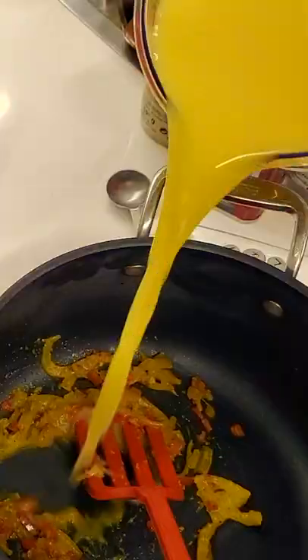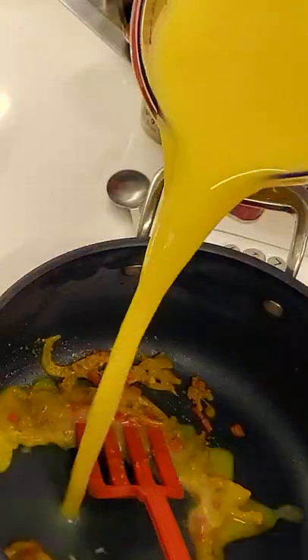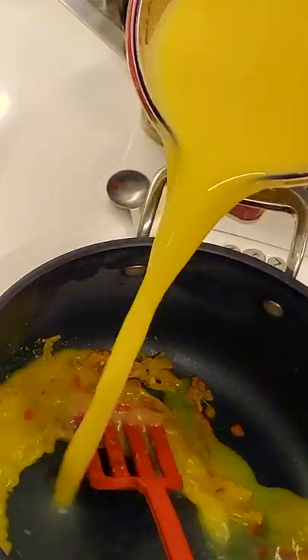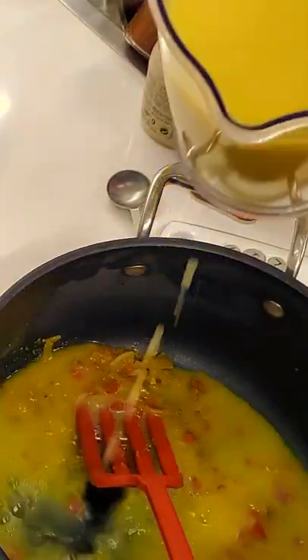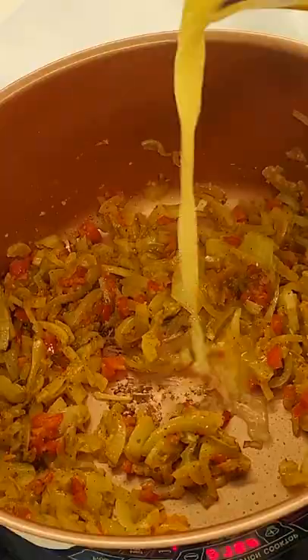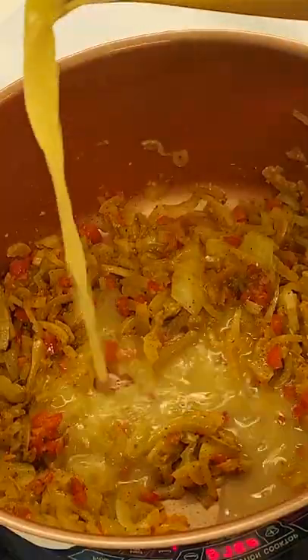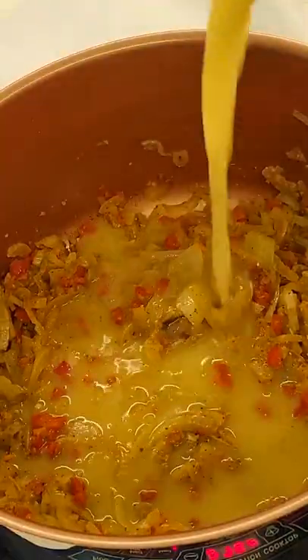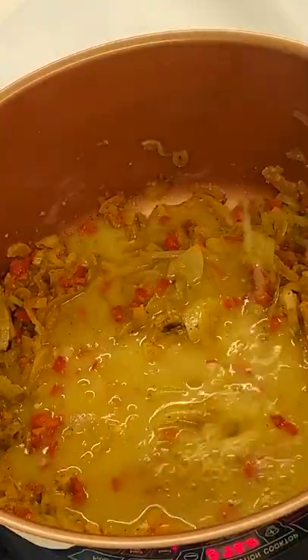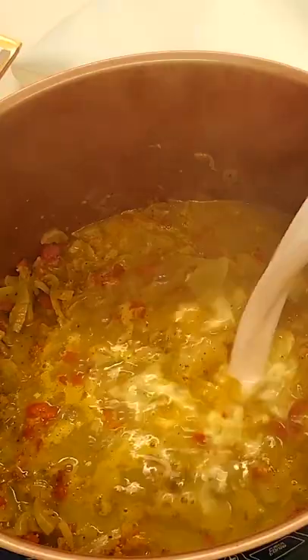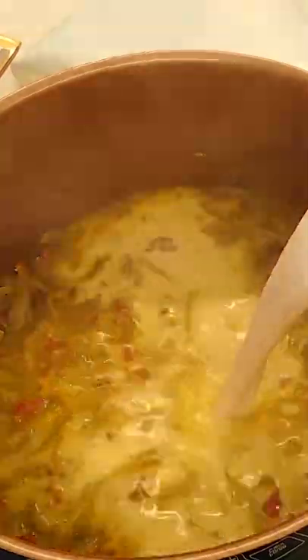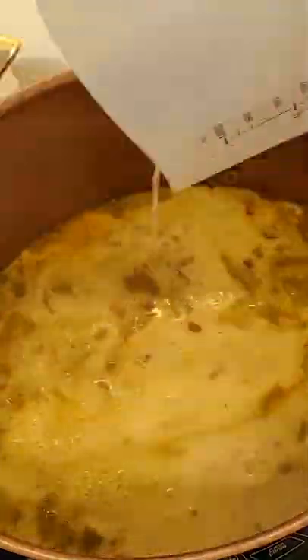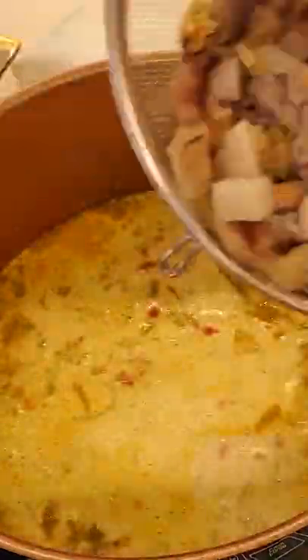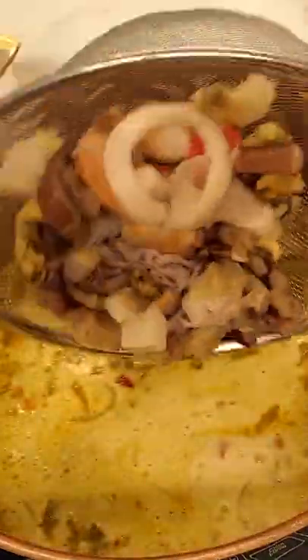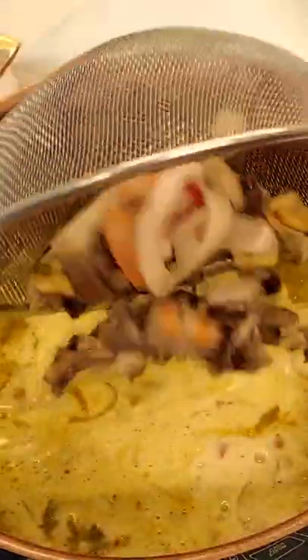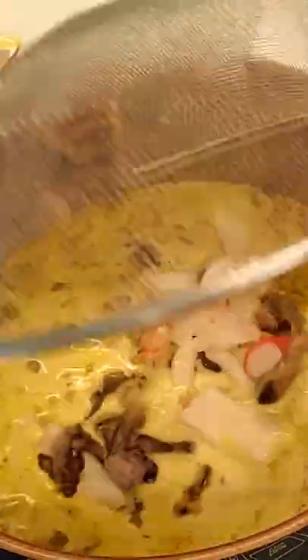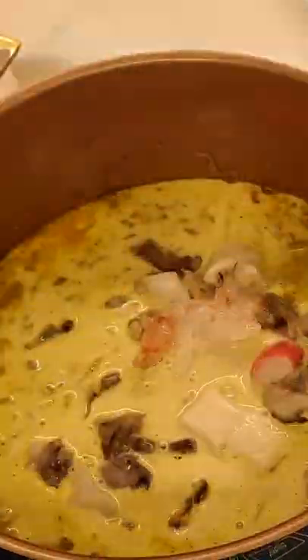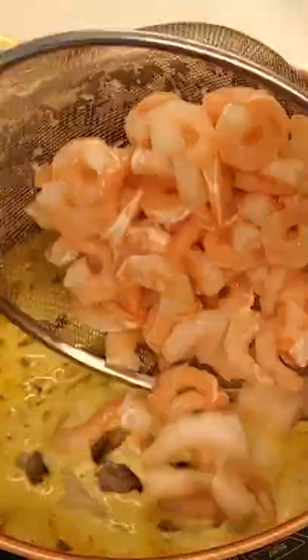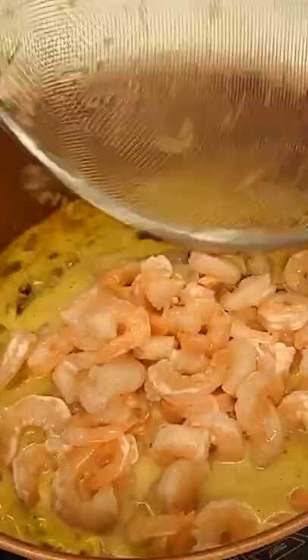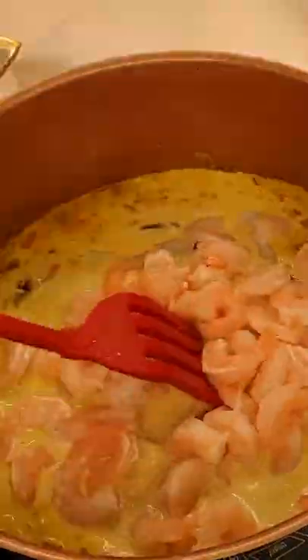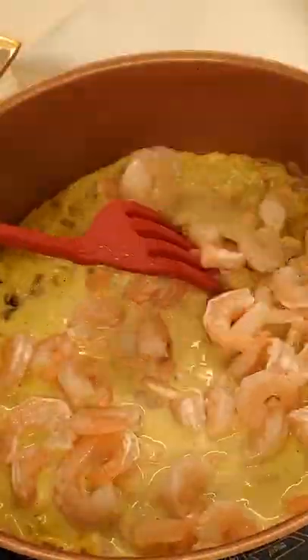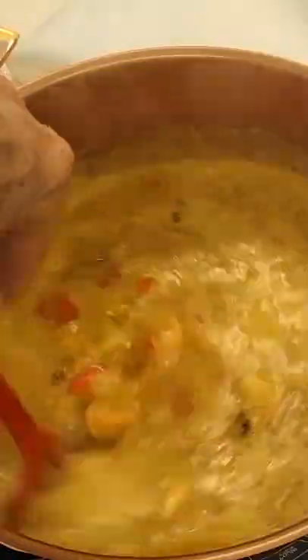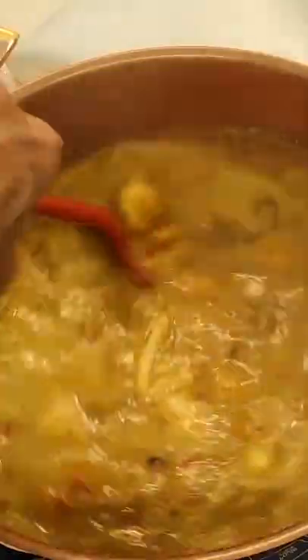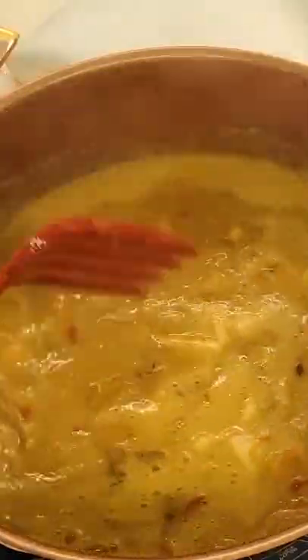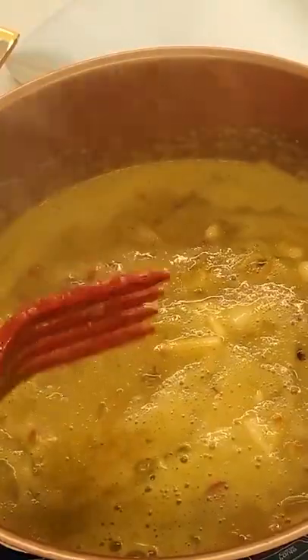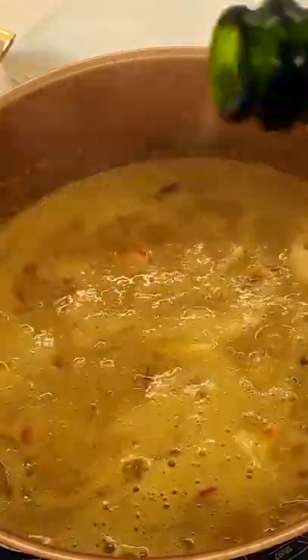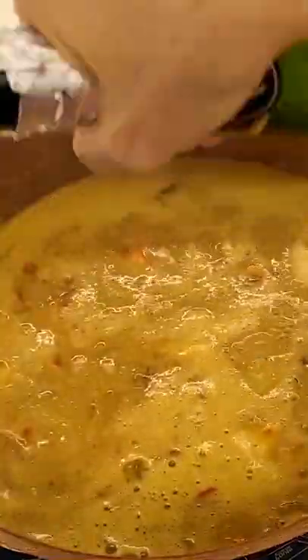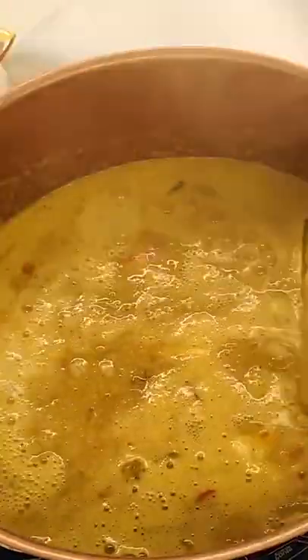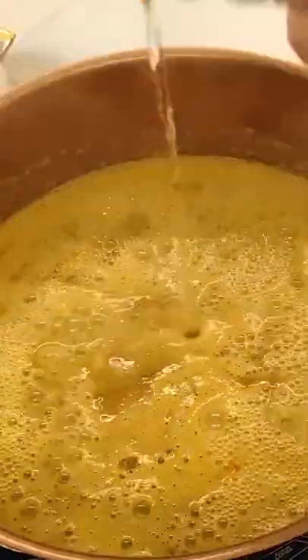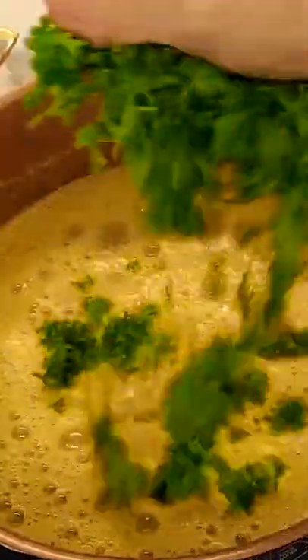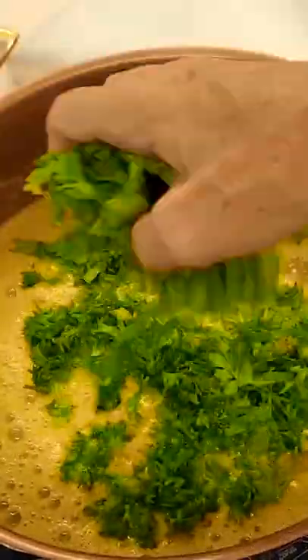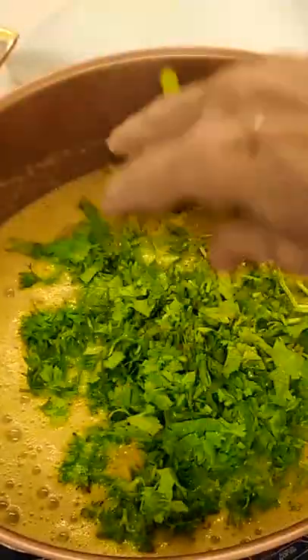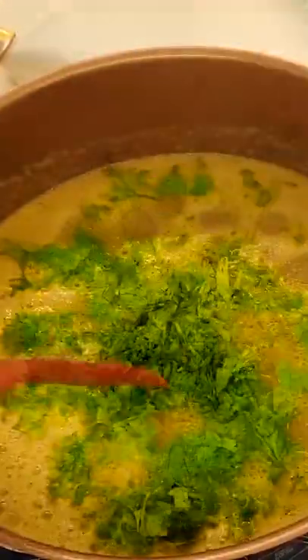After 12 minutes have passed, we add stock, milks, and seafood. Let it cook for 15 minutes more, then our wine, parsley, and cilantro.